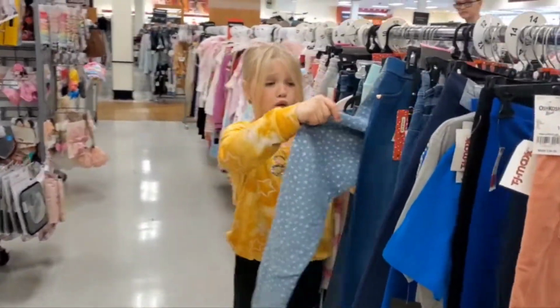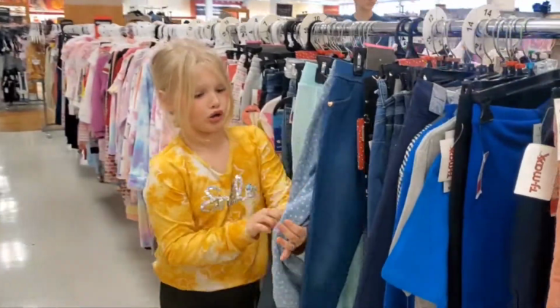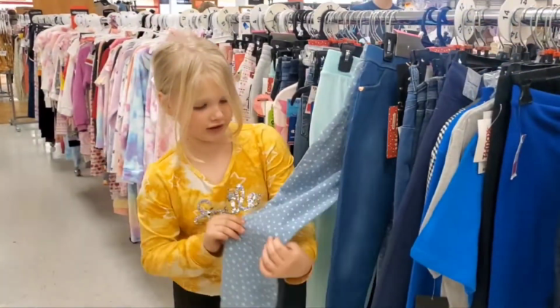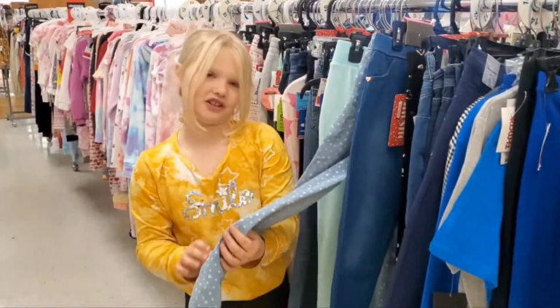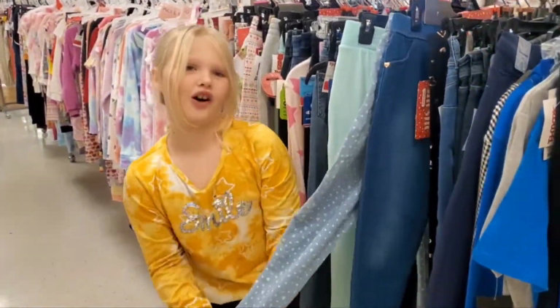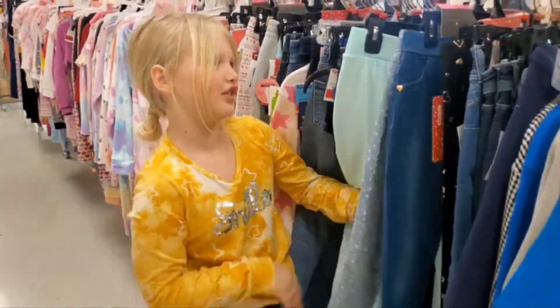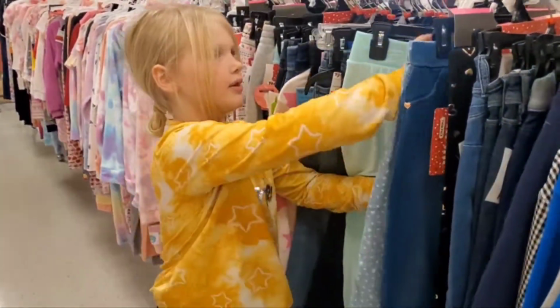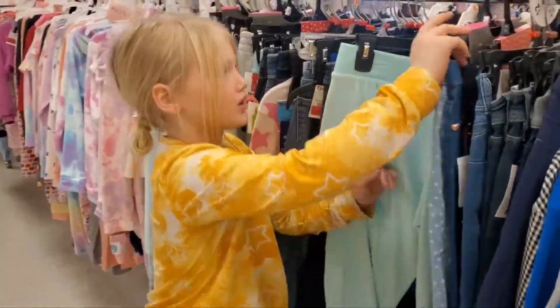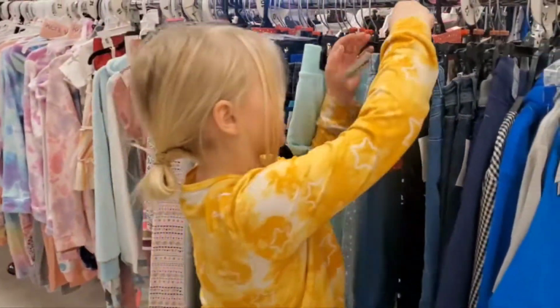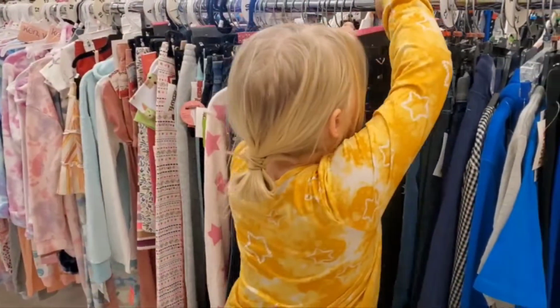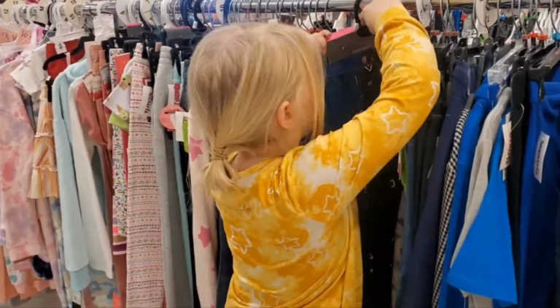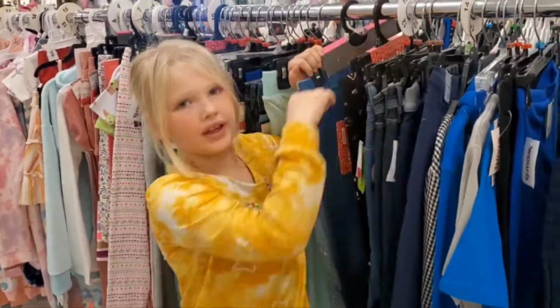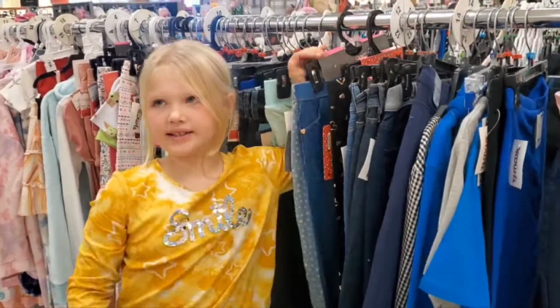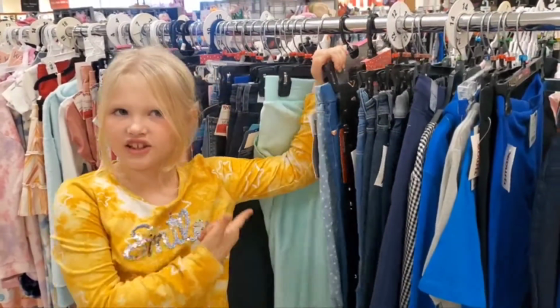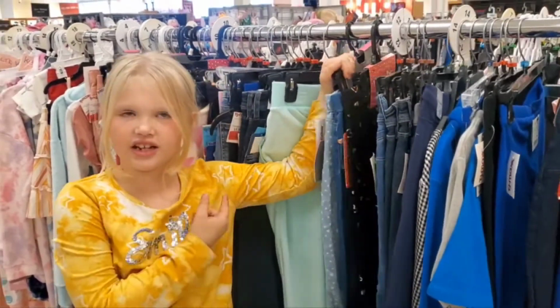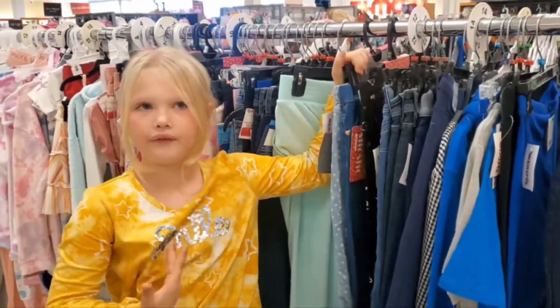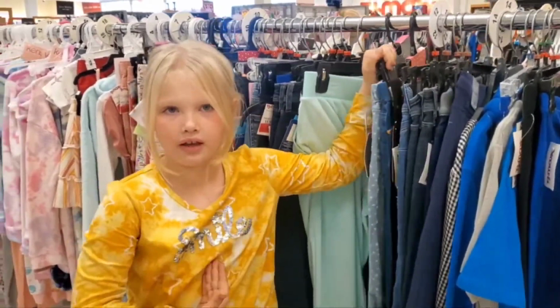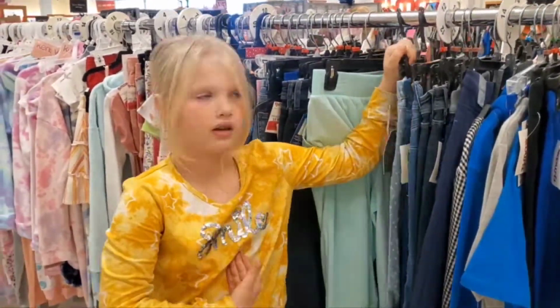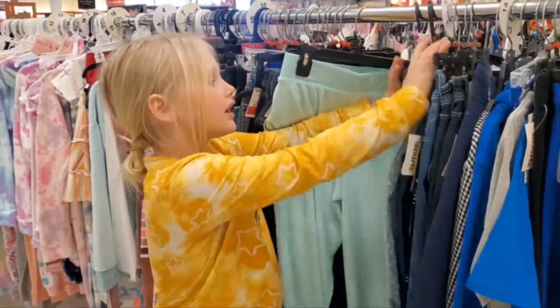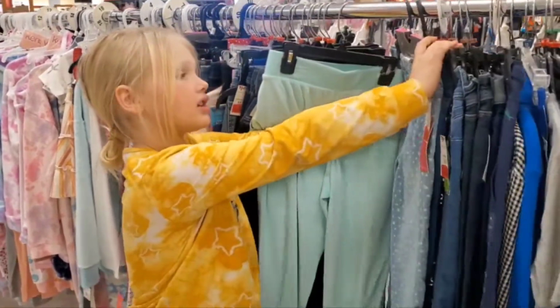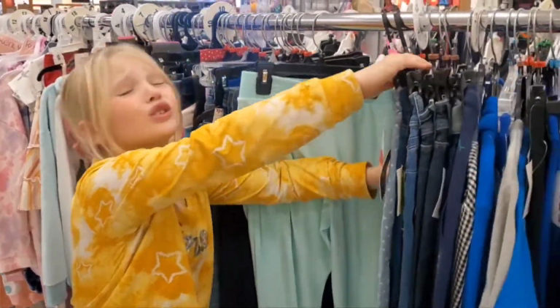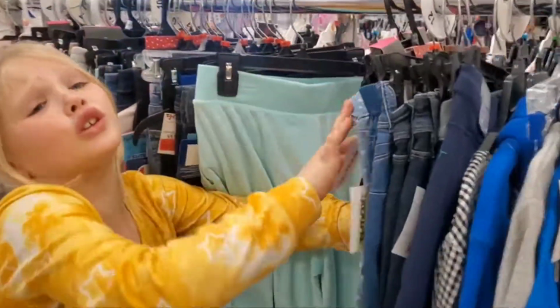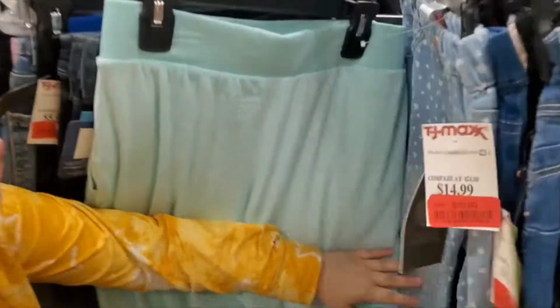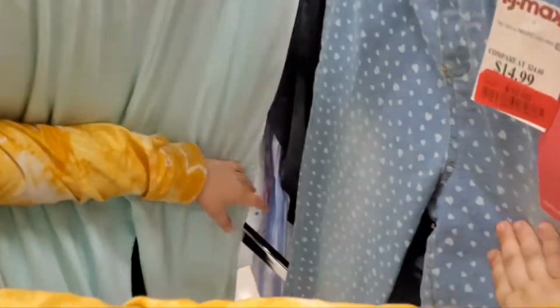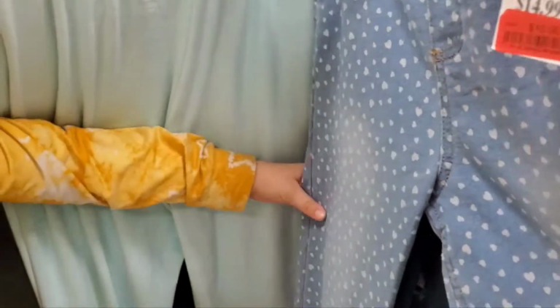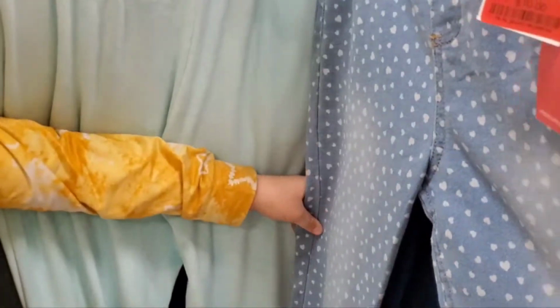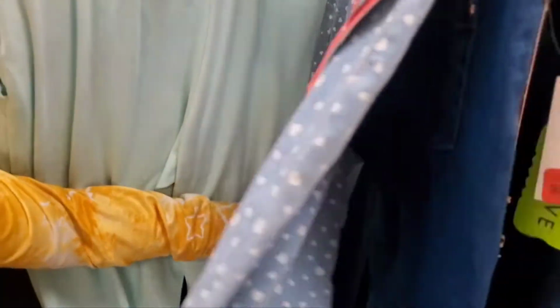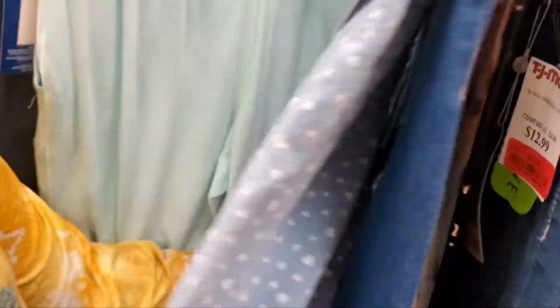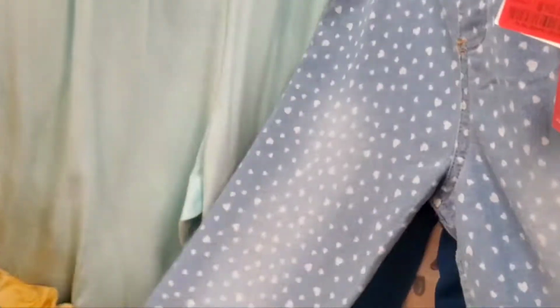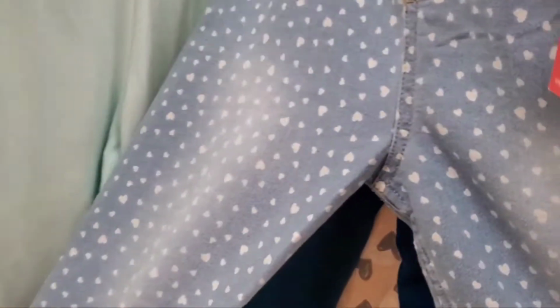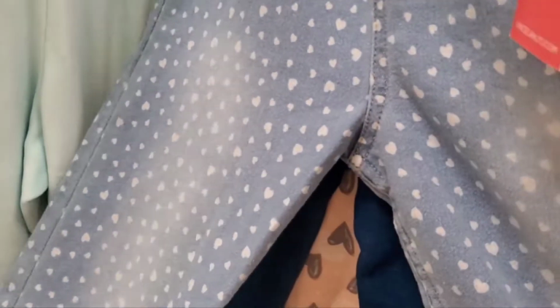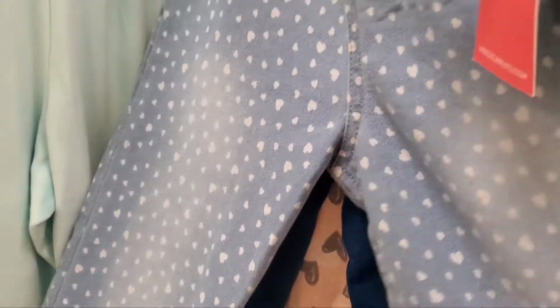These have parts on them. But what size are these? I fit tens. Can I get these? These are so cute. These are pants, though. I know, but they're so cute. Are you going to wear them? Yeah.